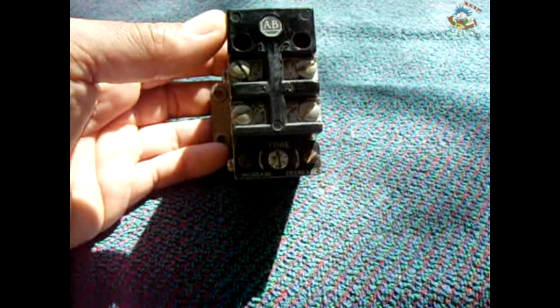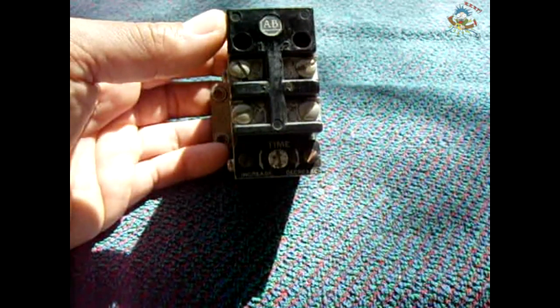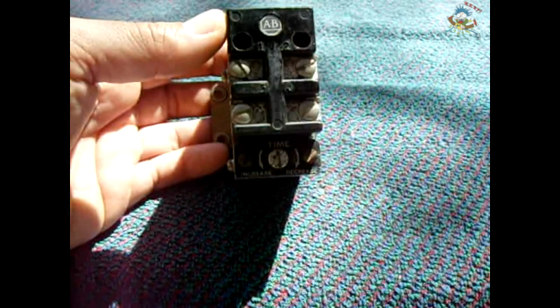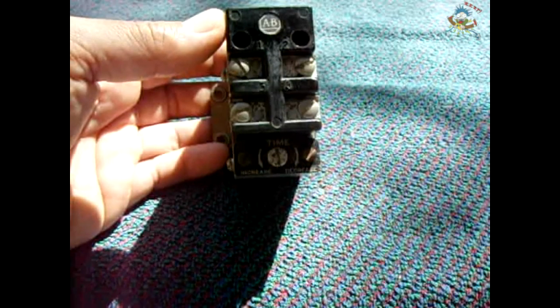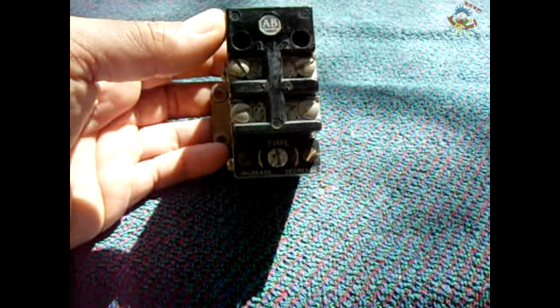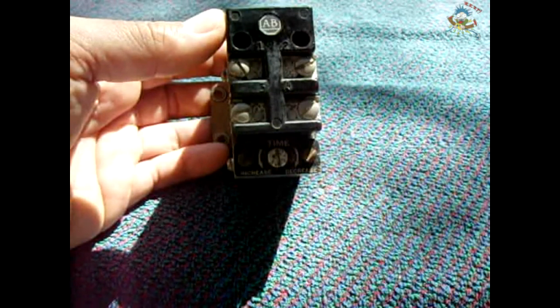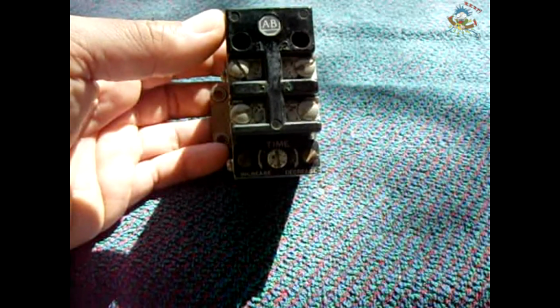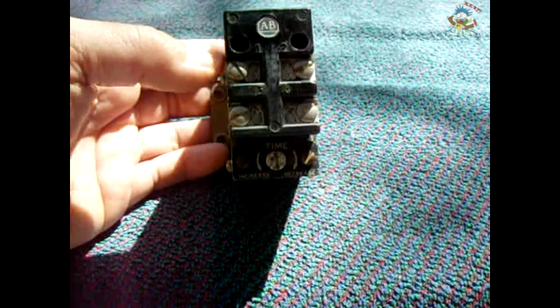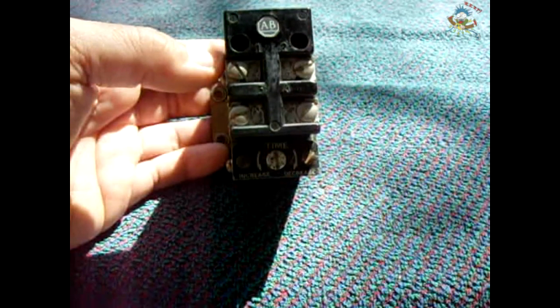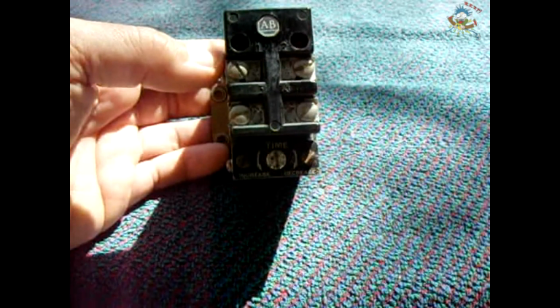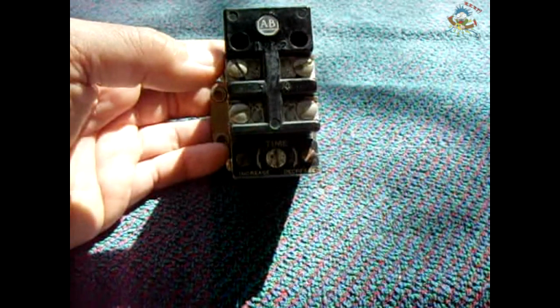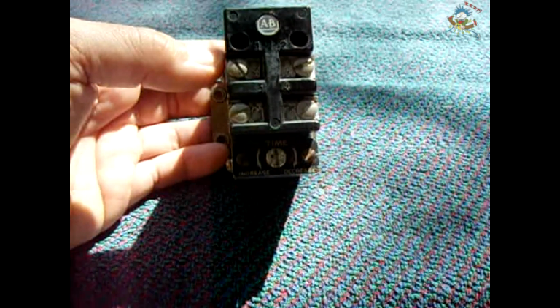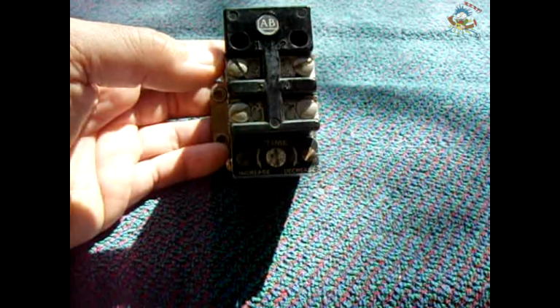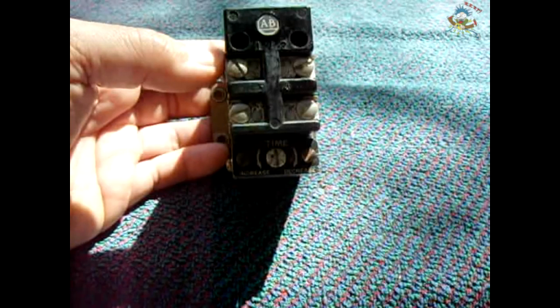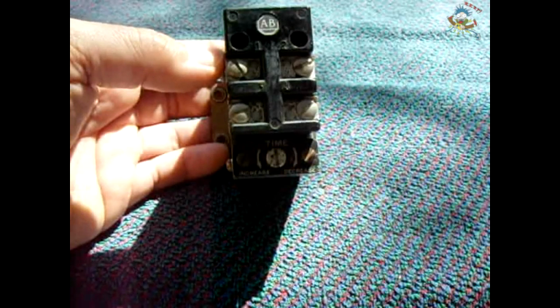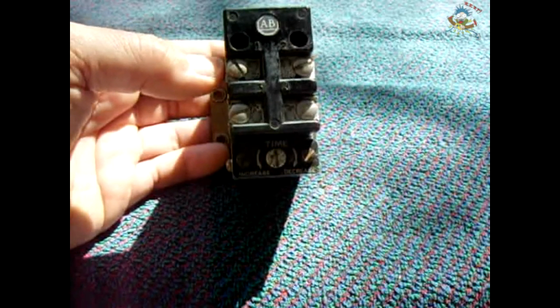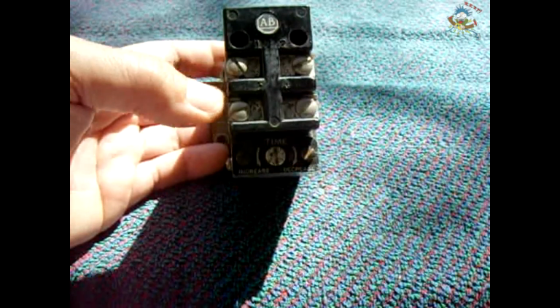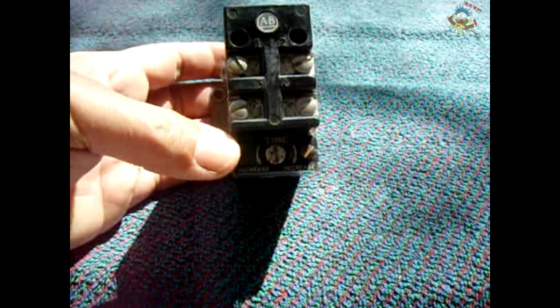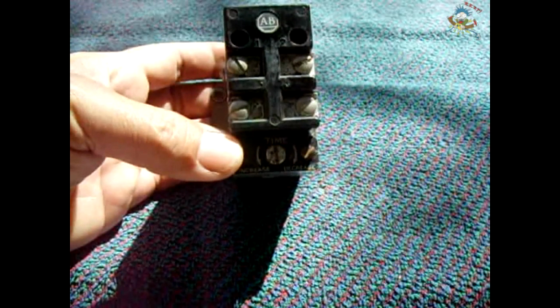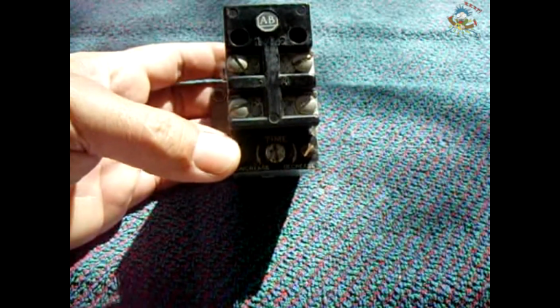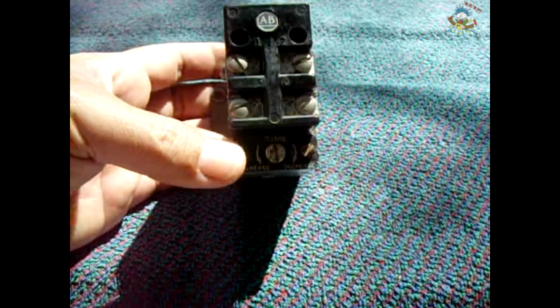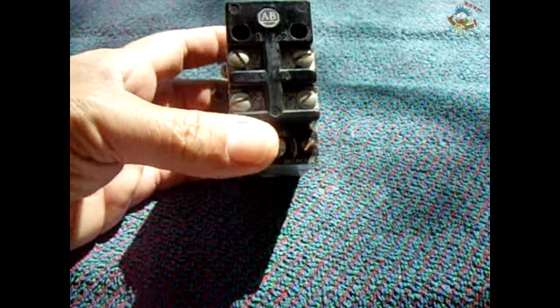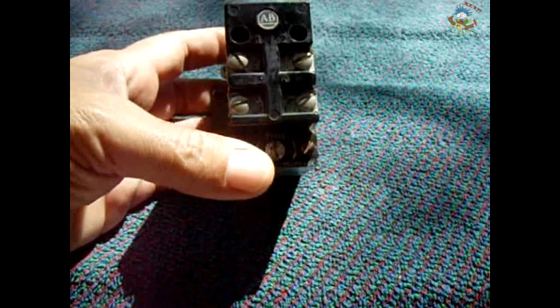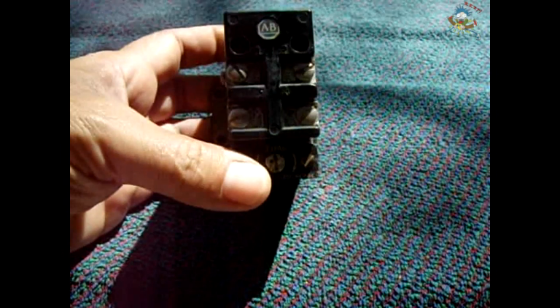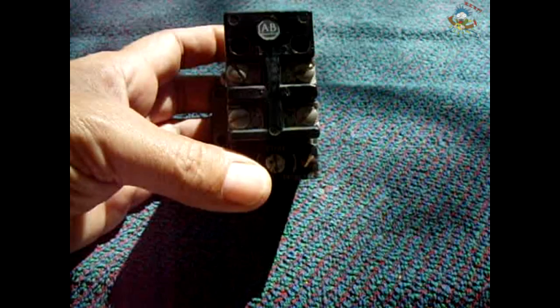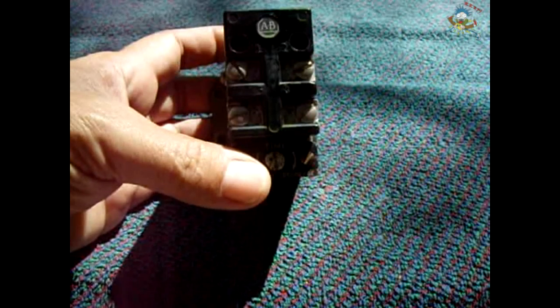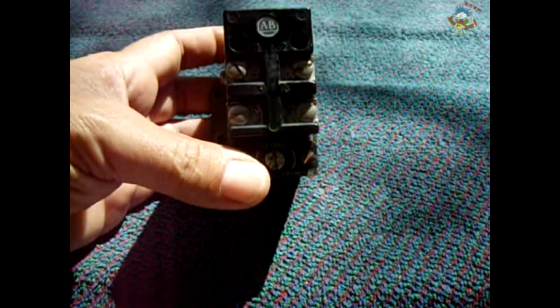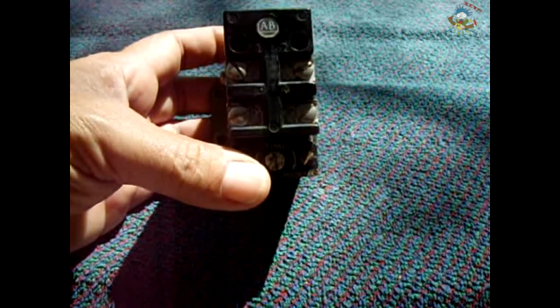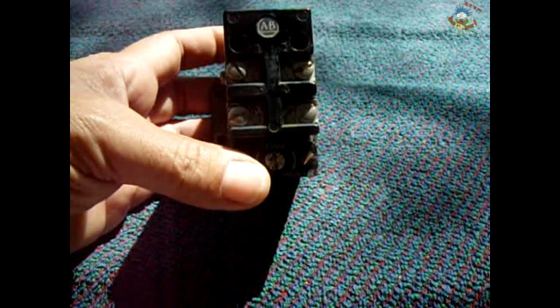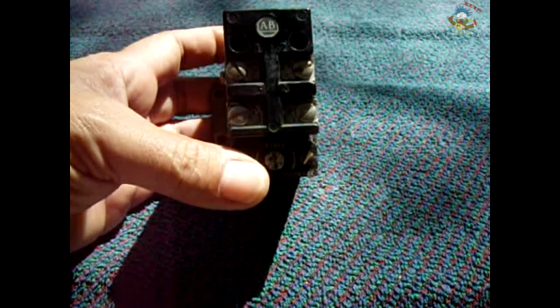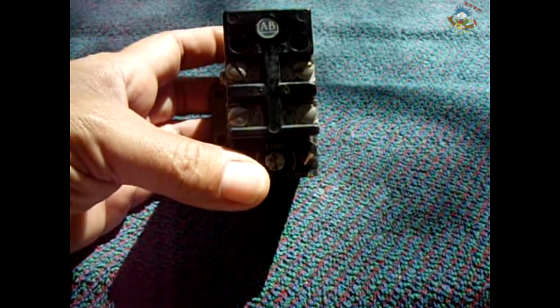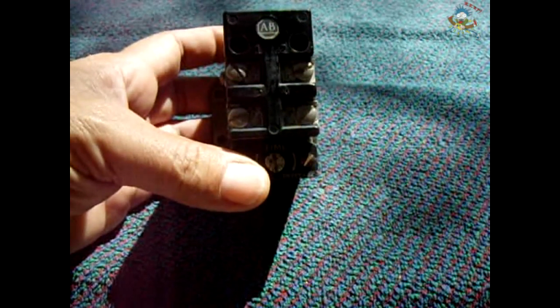With modern relays you would have external circuitry which would turn off power to the relay coil after the set duration has passed — whichever duration you'd like. With this one, it operates on air pressure. We're going to take this apart and I'm going to show you exactly how it works.